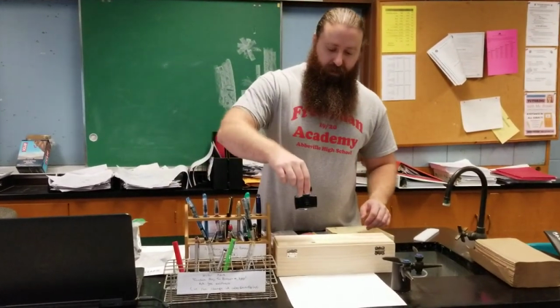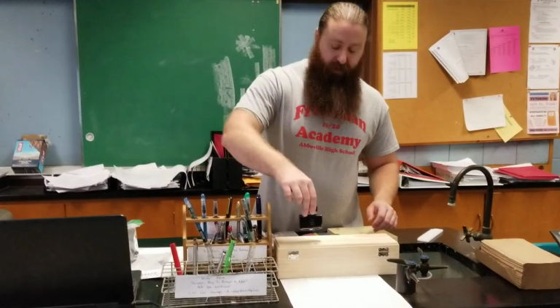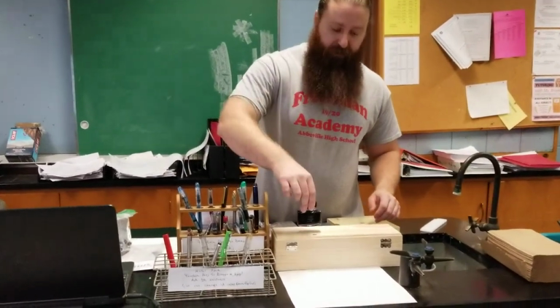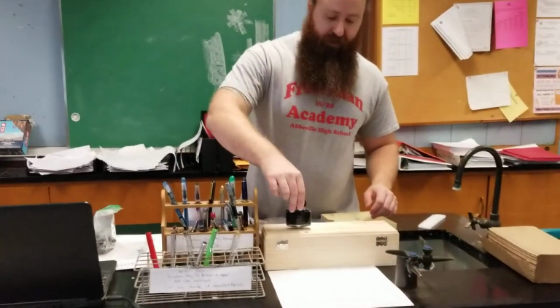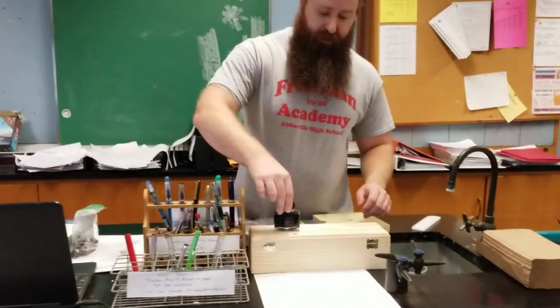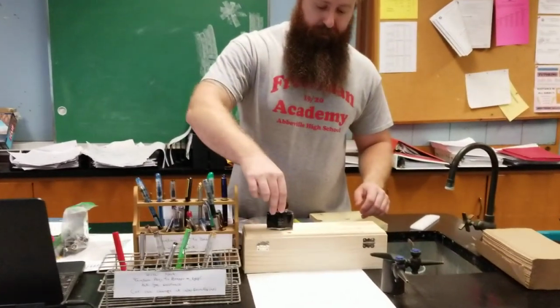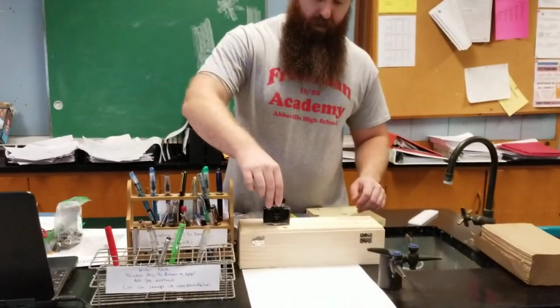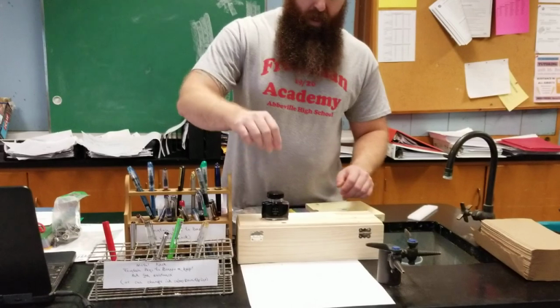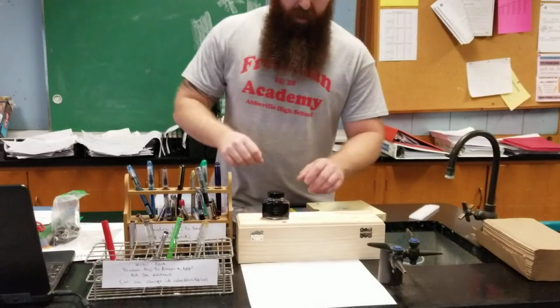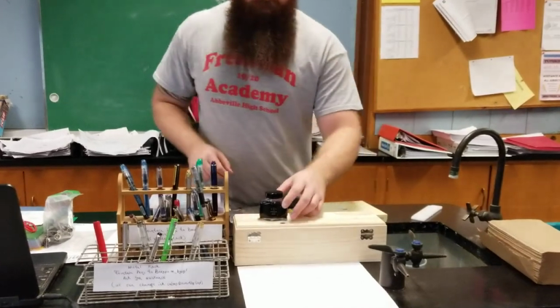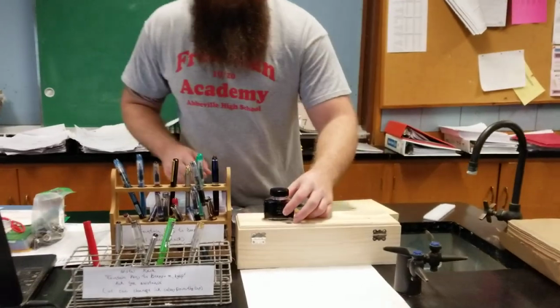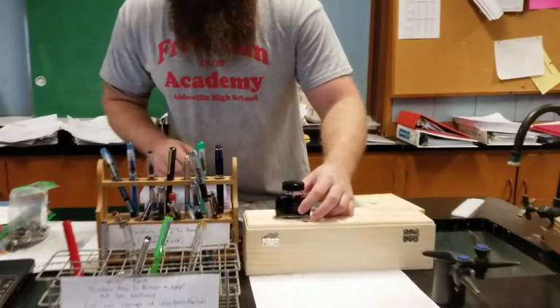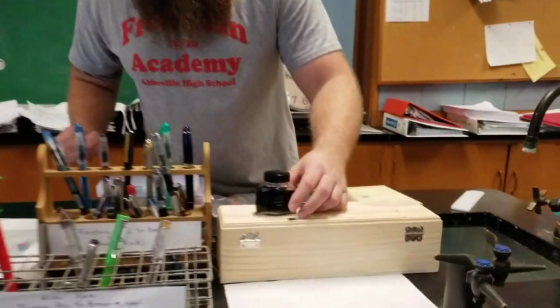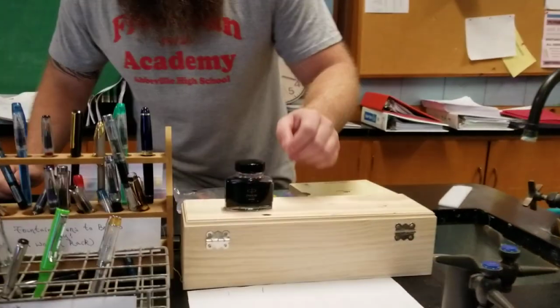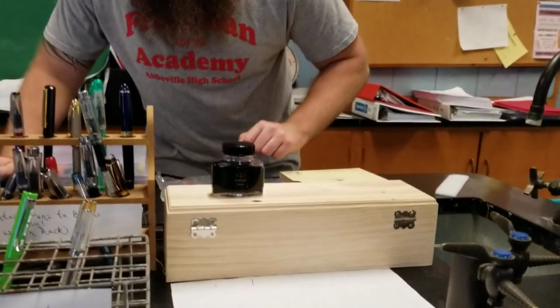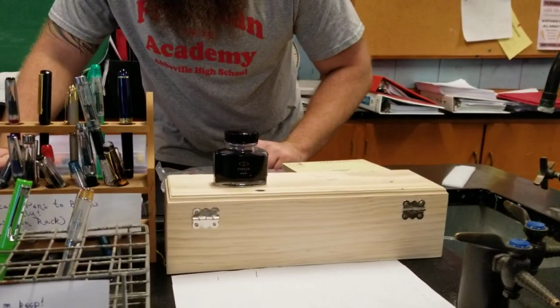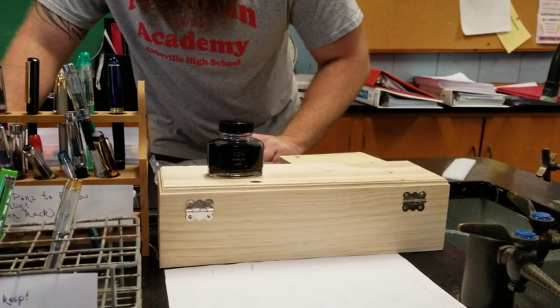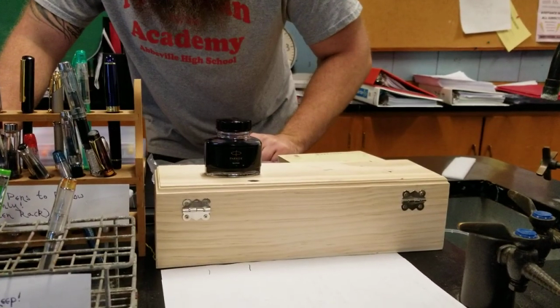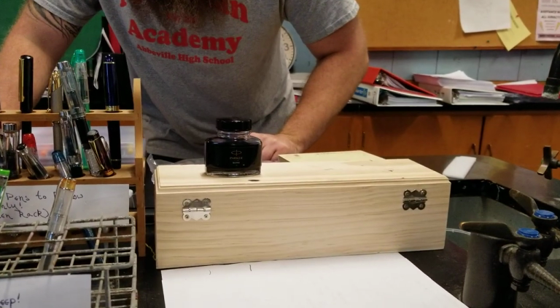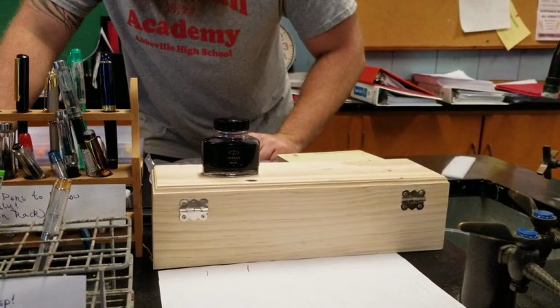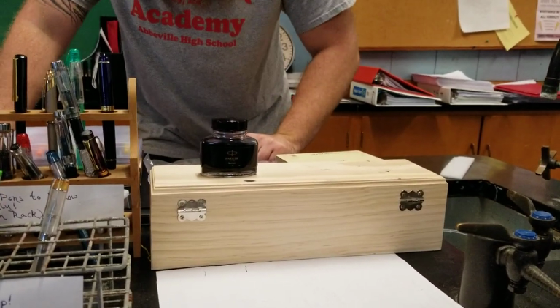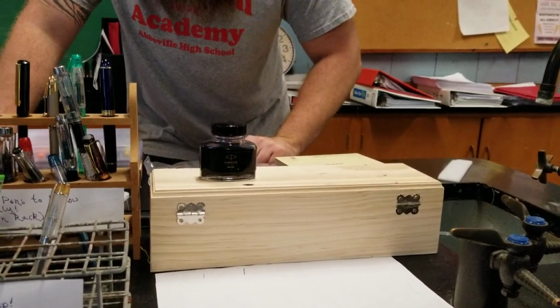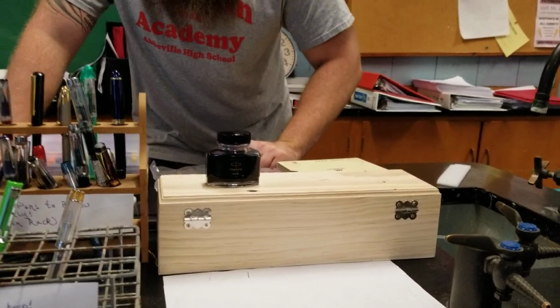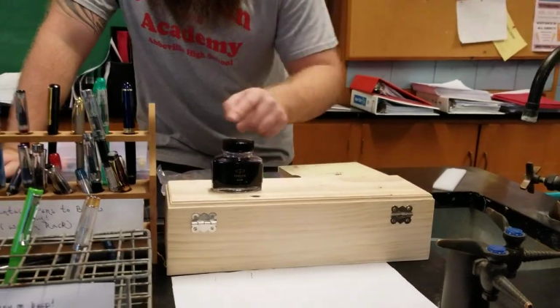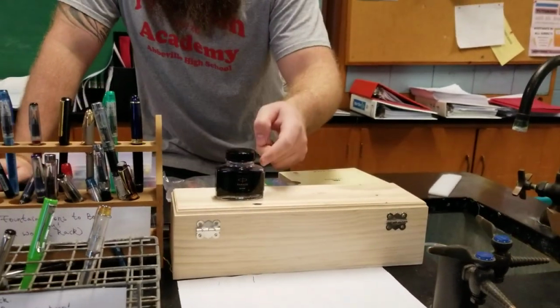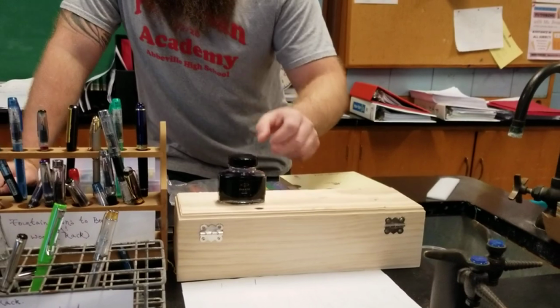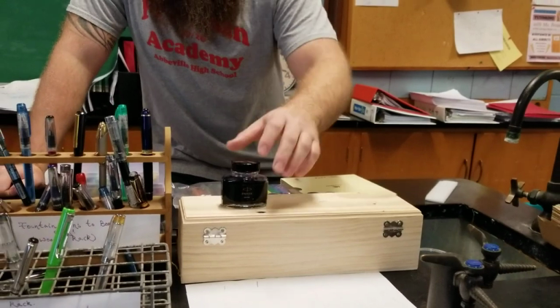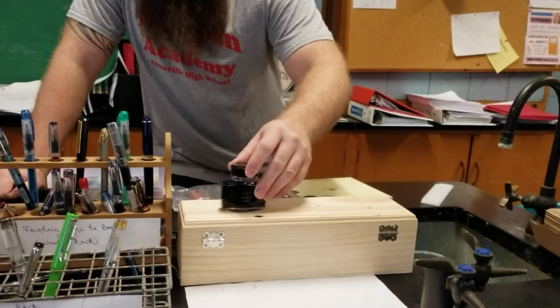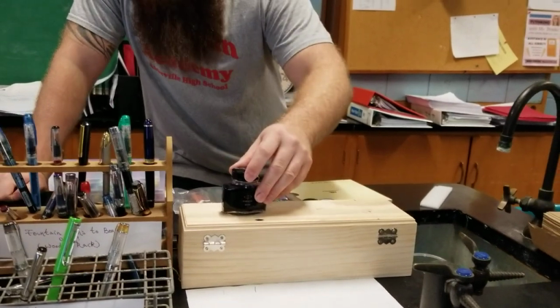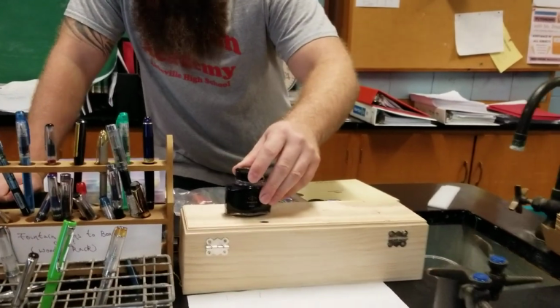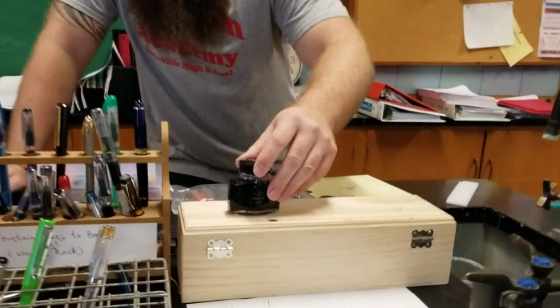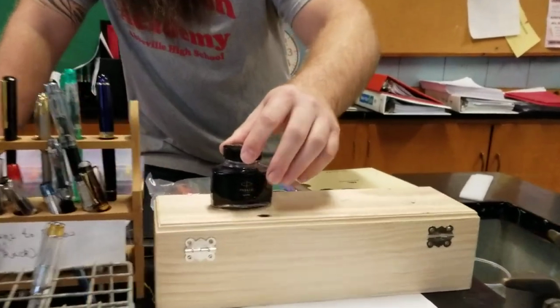We started doing a refilling station. I bought a bottle of Parker Quink about a week ago, and you can tell we're really going to town on it.